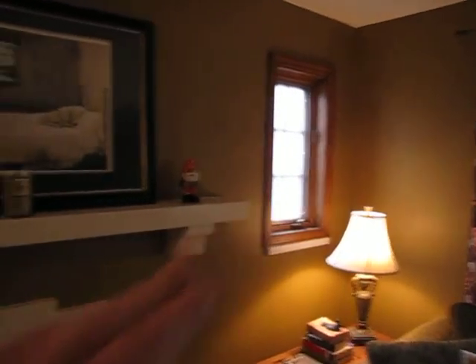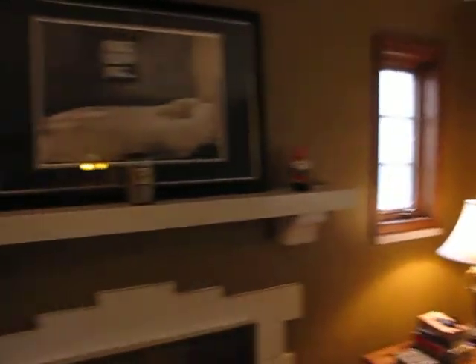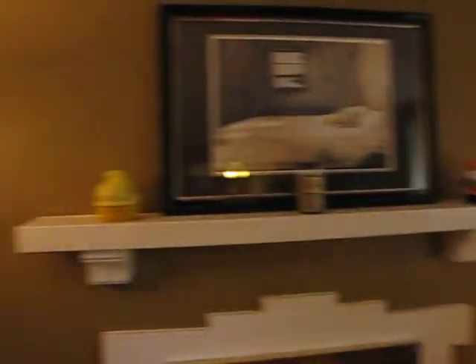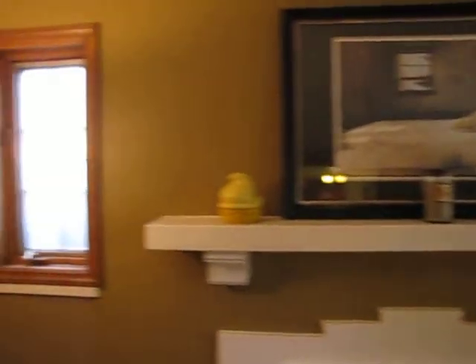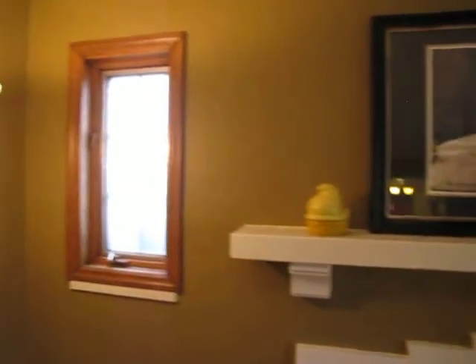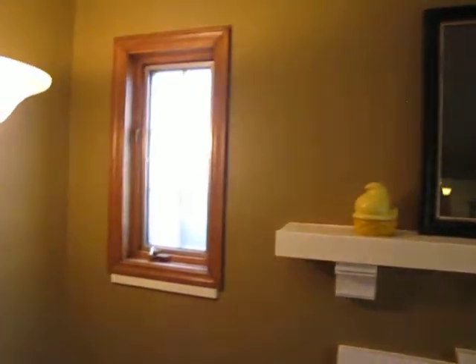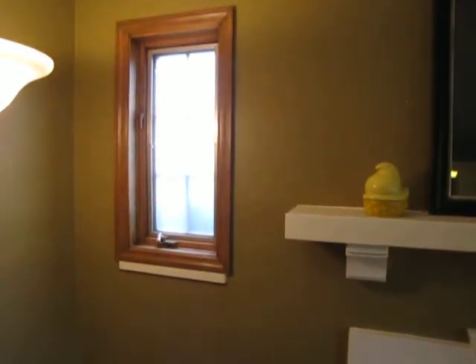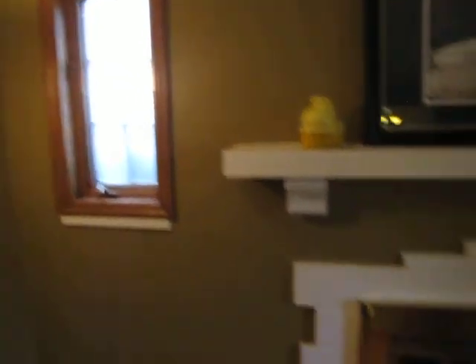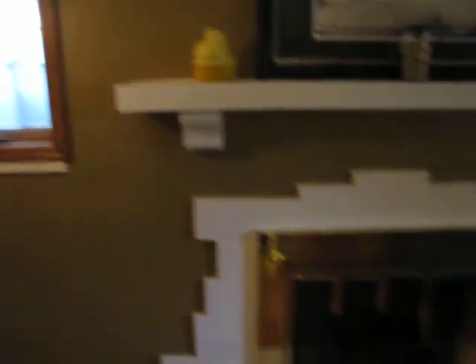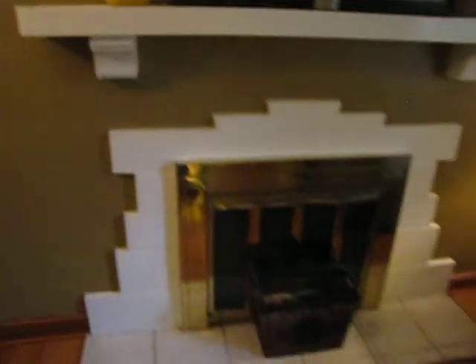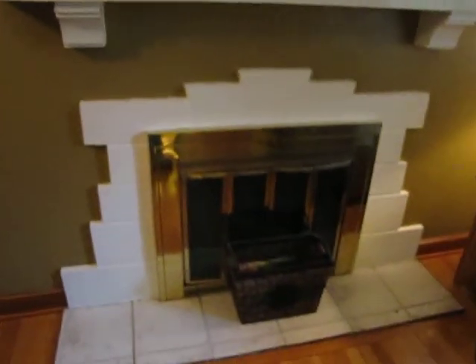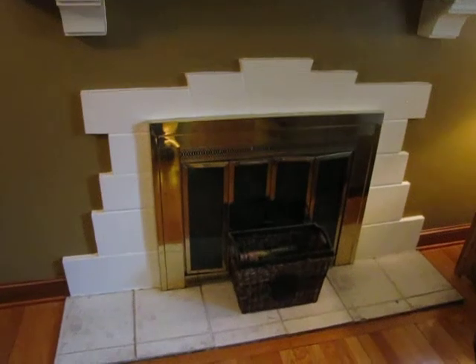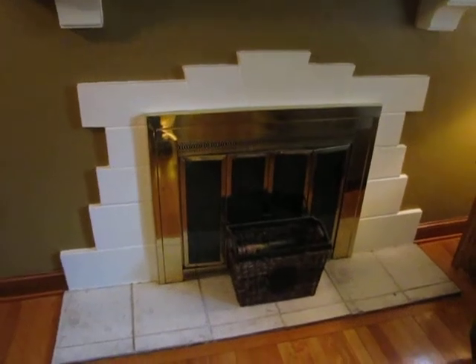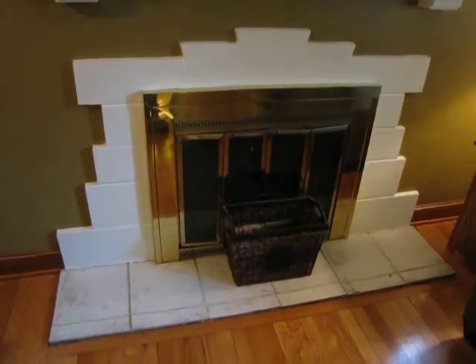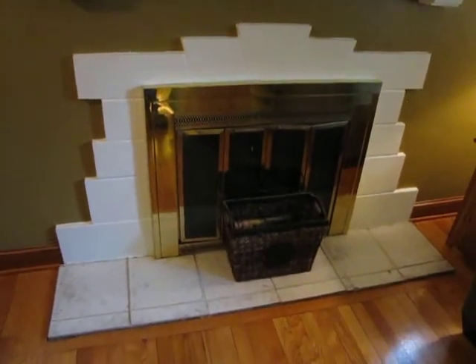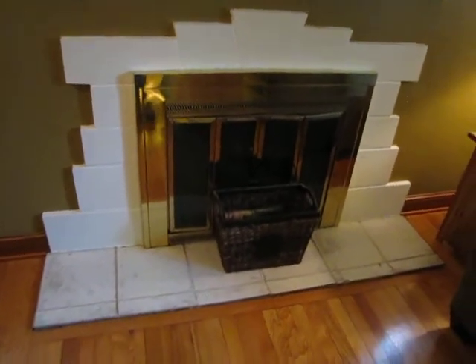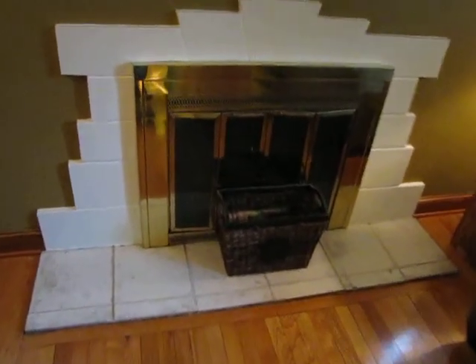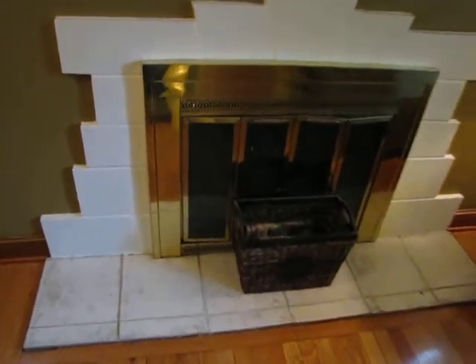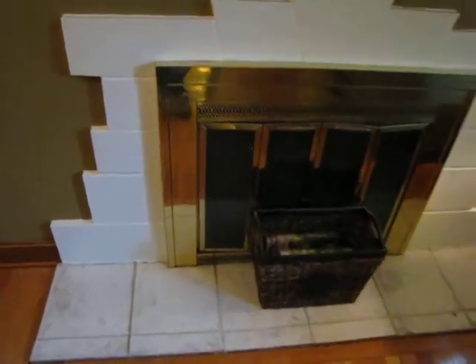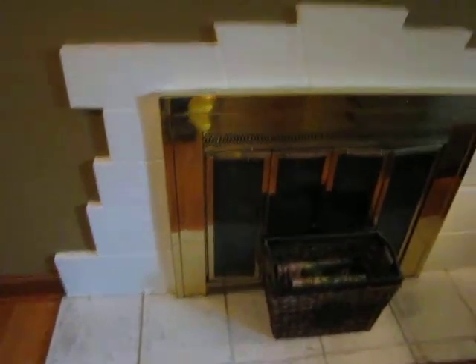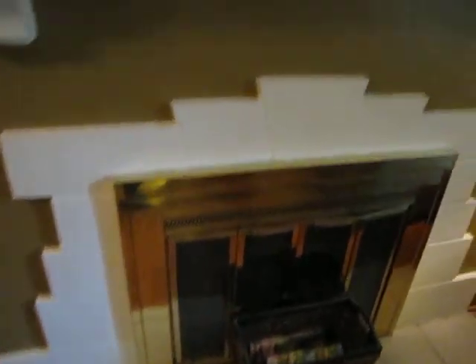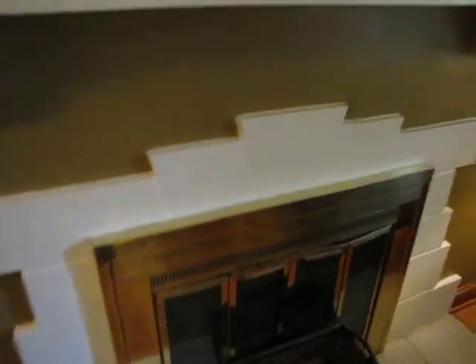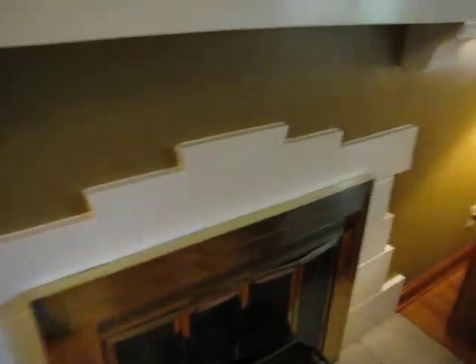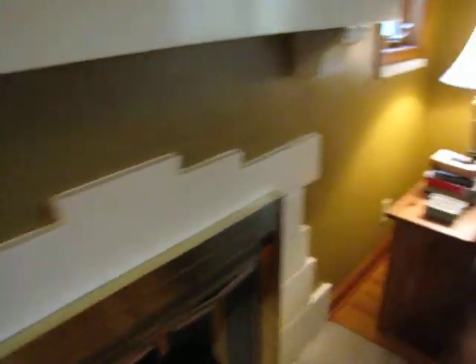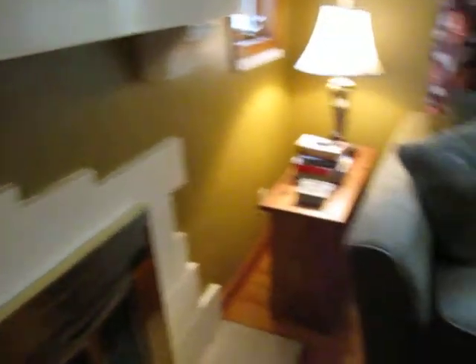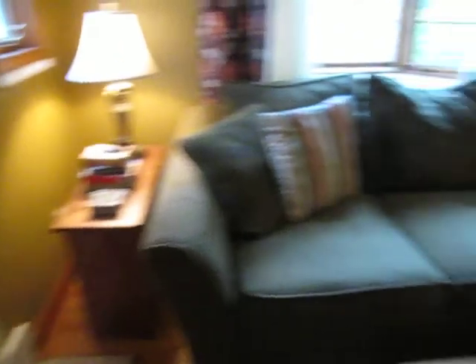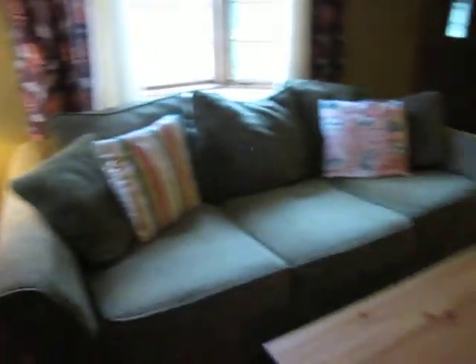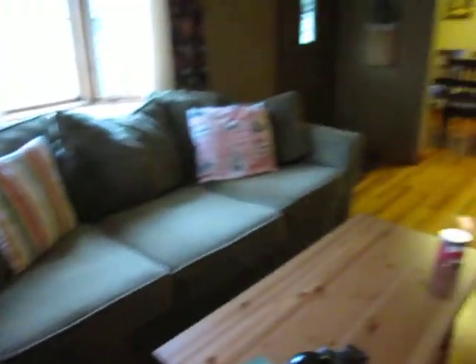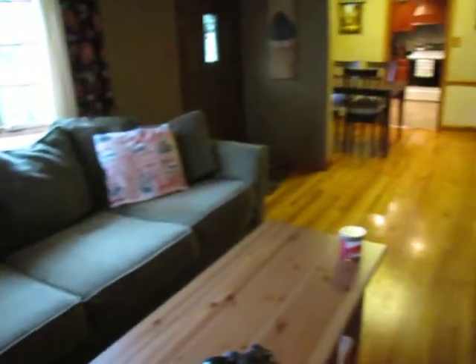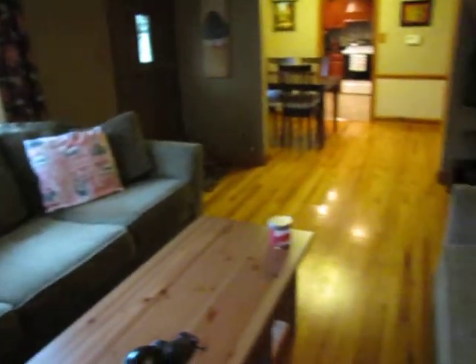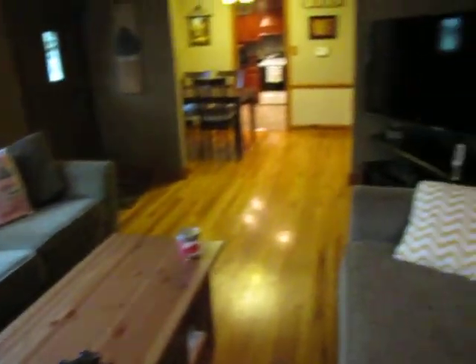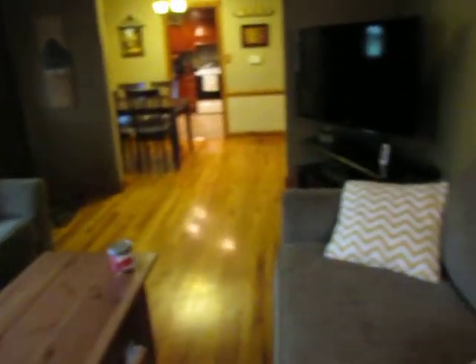Windows on the corner of both sides of the room here — great windows. Very ornate fireplace as well. So a great living room here.